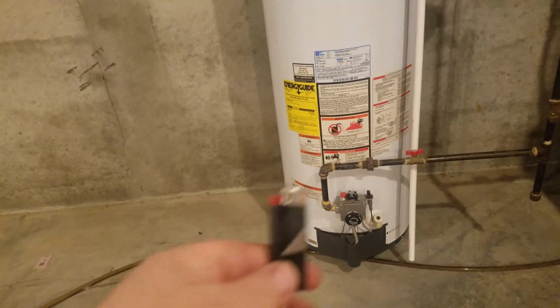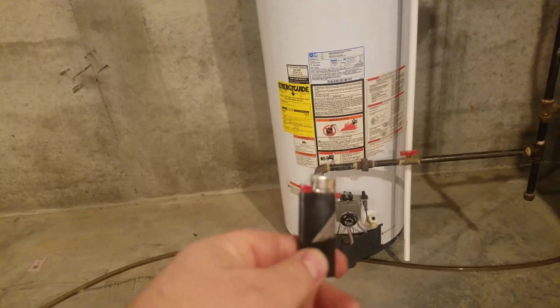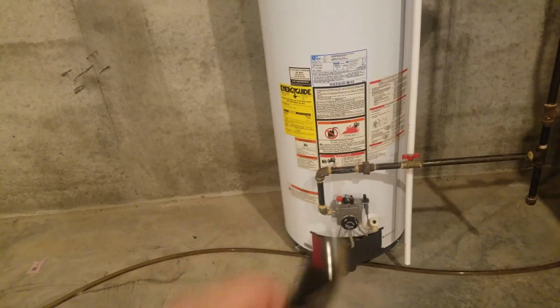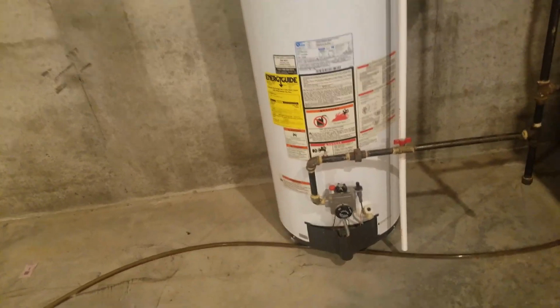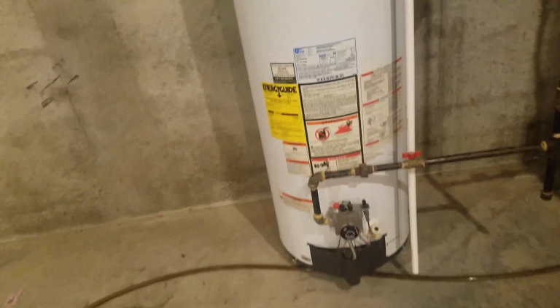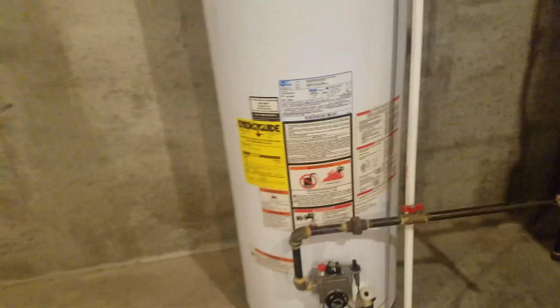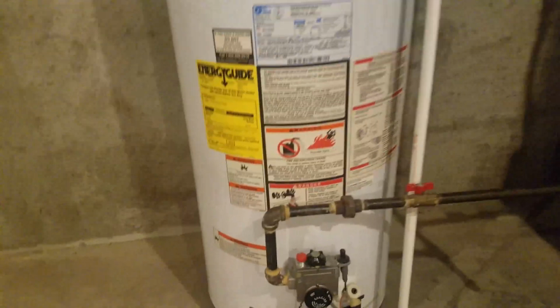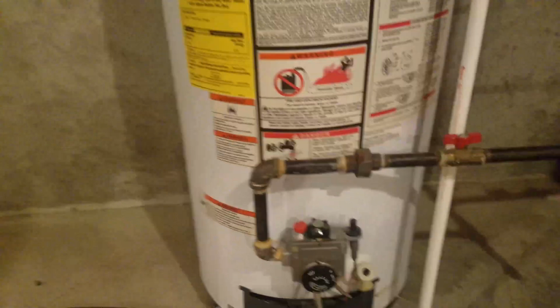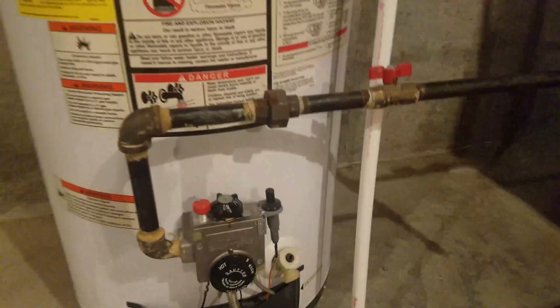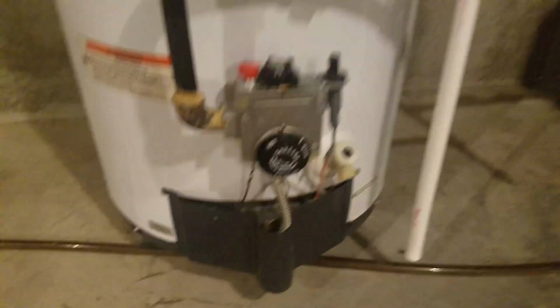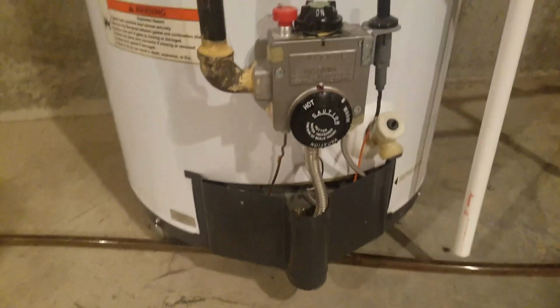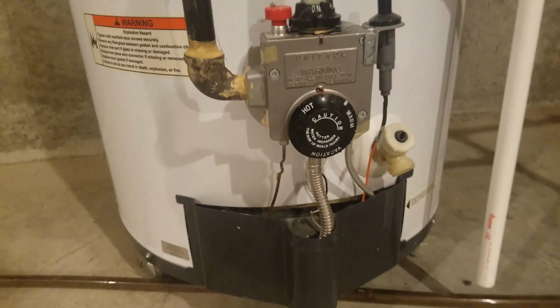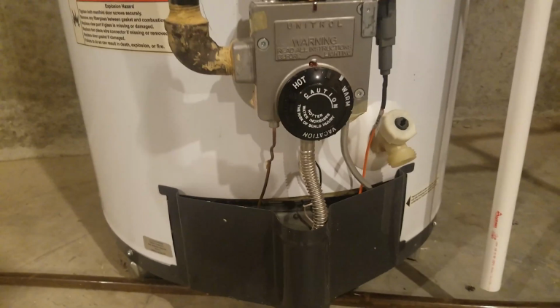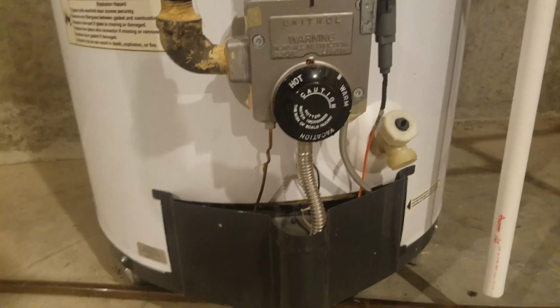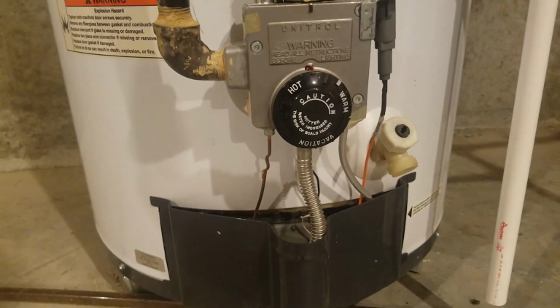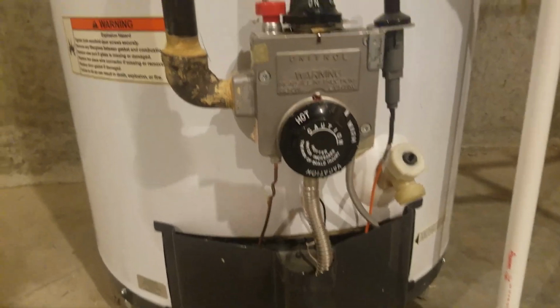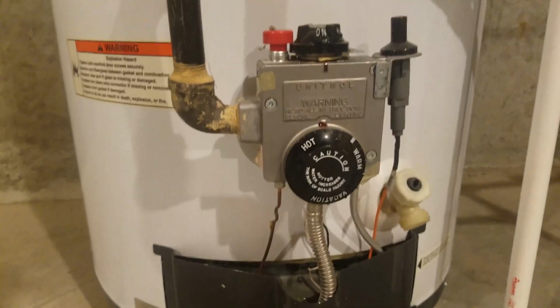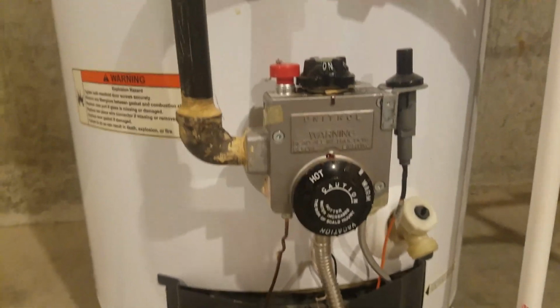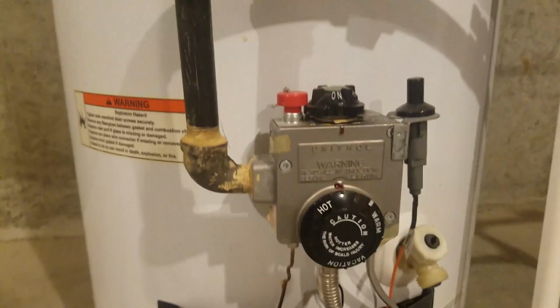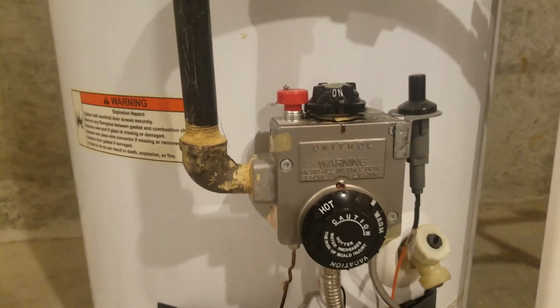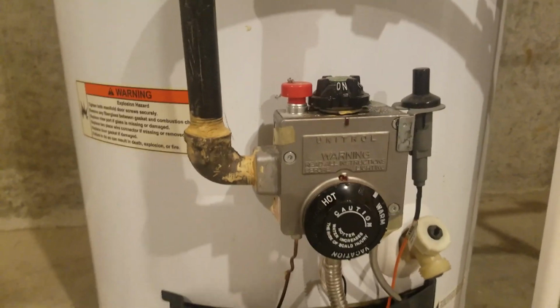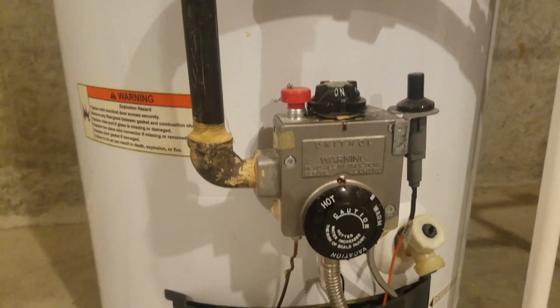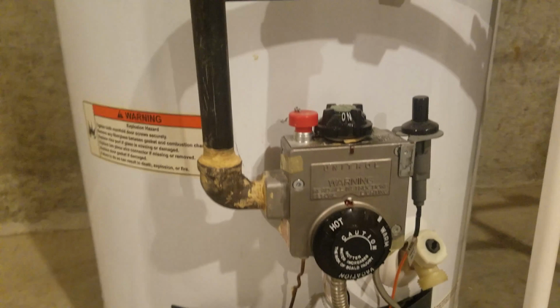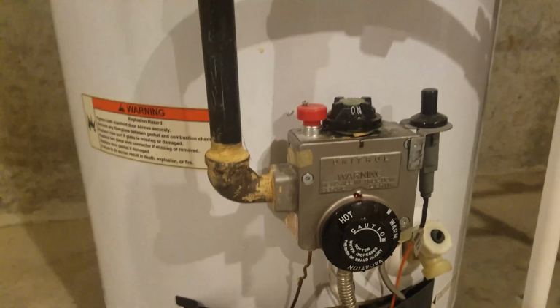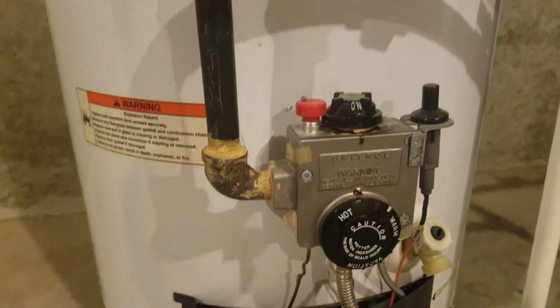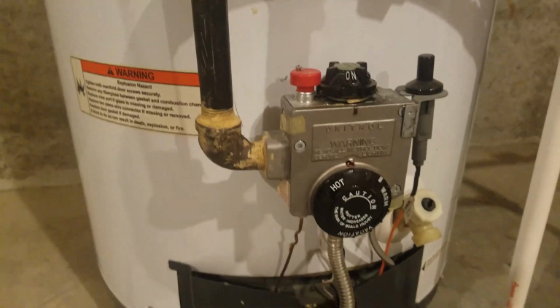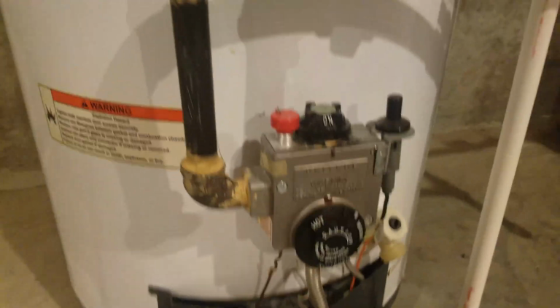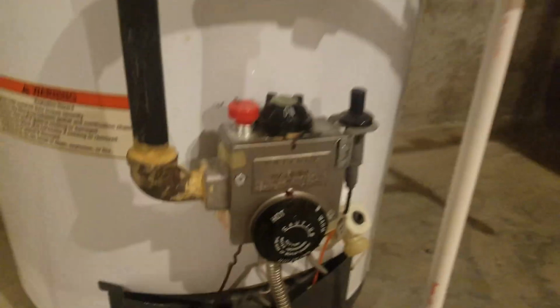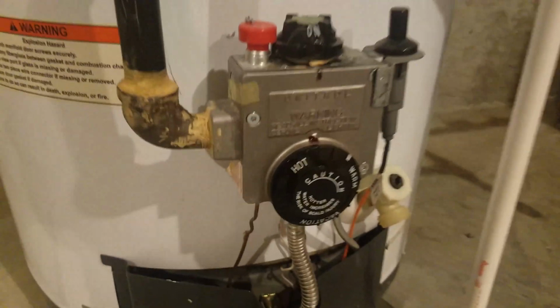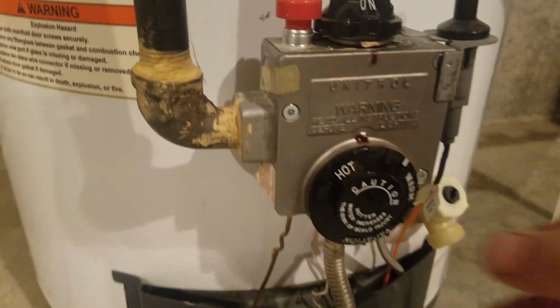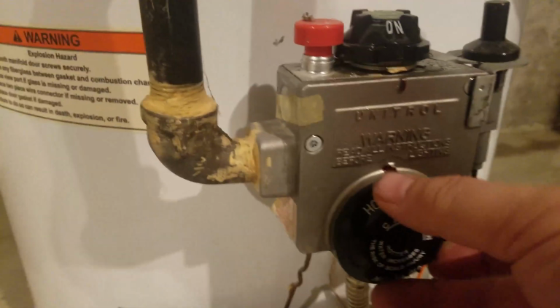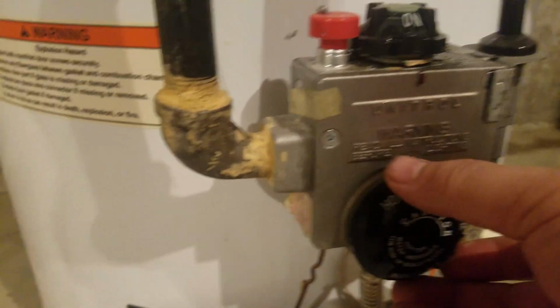I have a handy dandy lighter. I'm going to come down here and, with it on, I'm not going to do anything other than turn the thermostat up. It's already on and functioning normally. I'm going to memorize this setting and just turn it up.